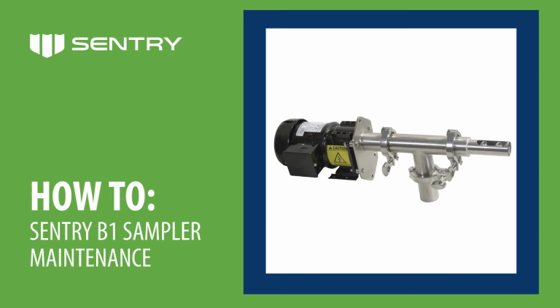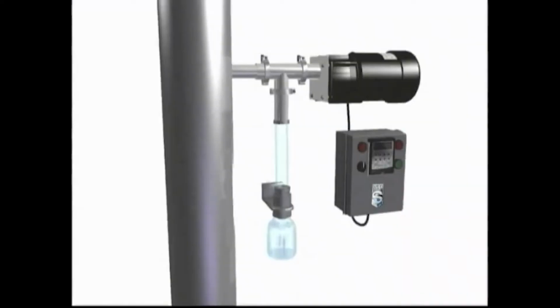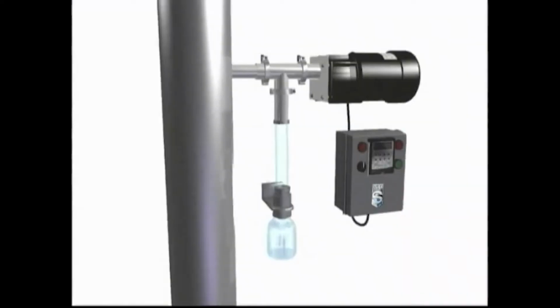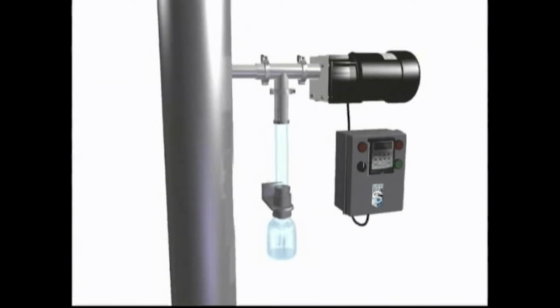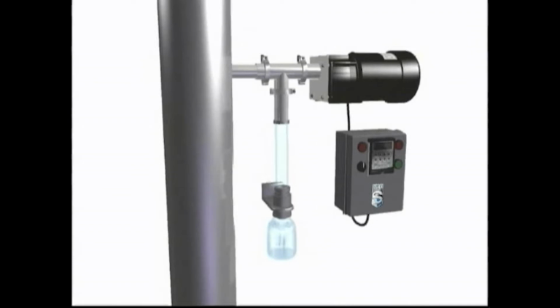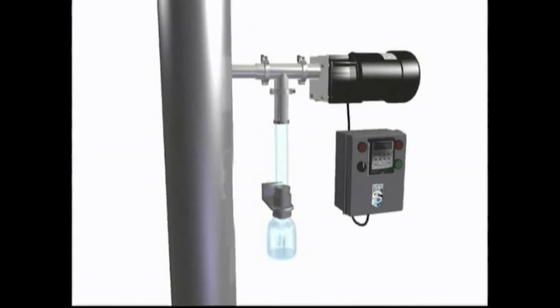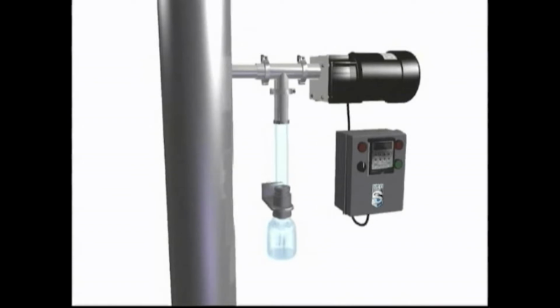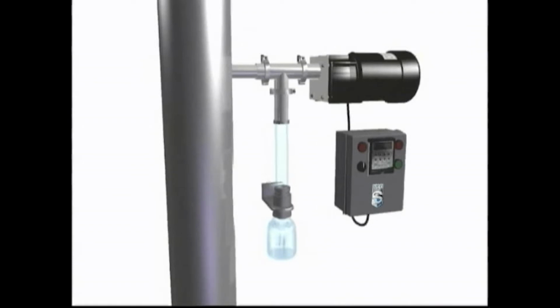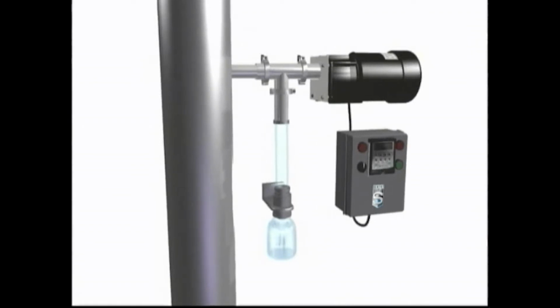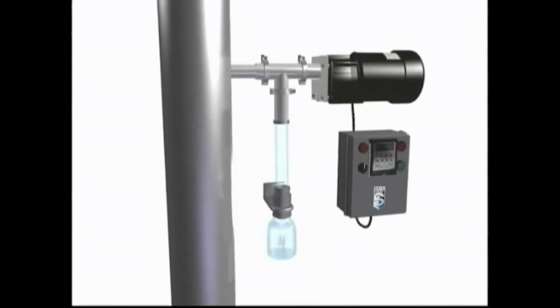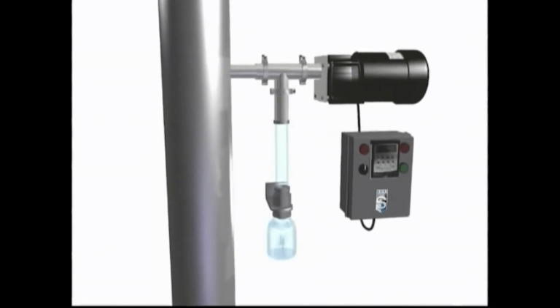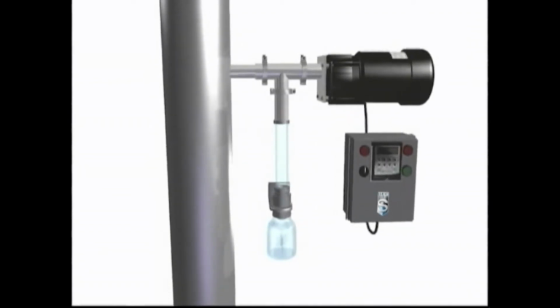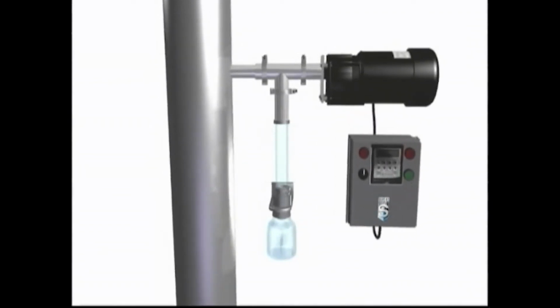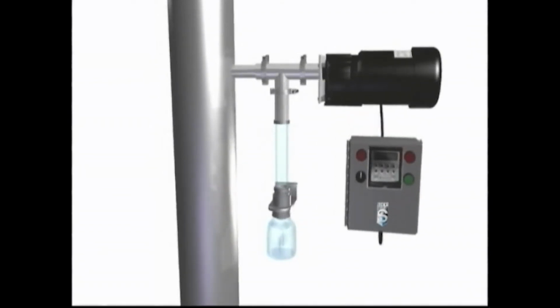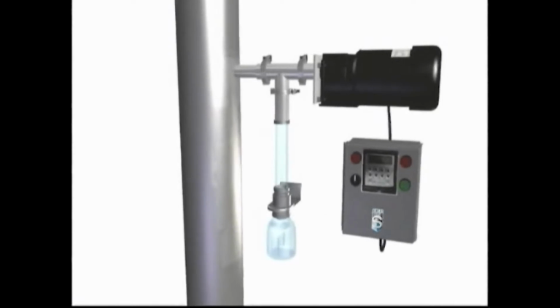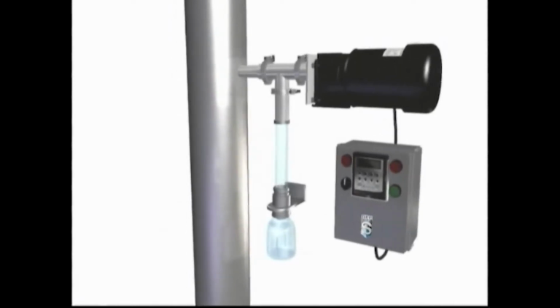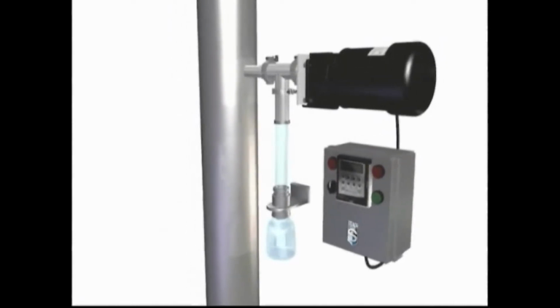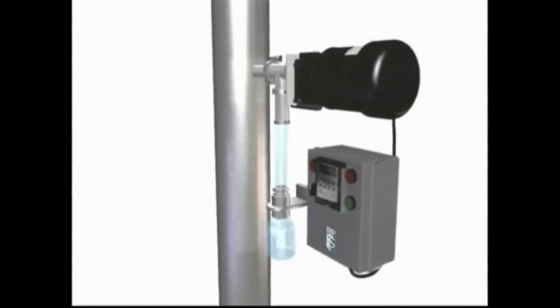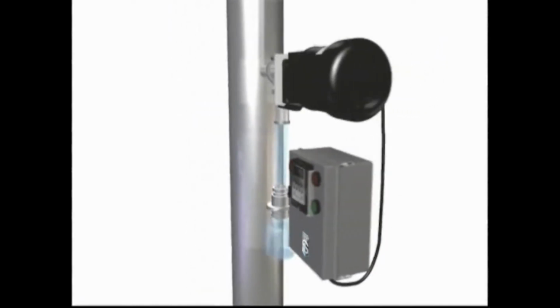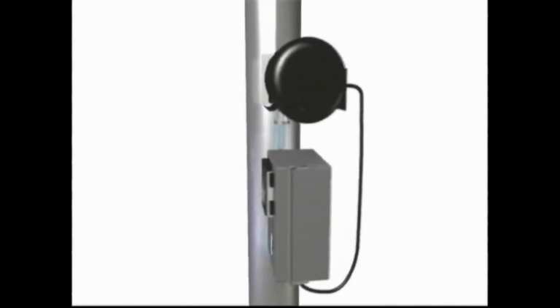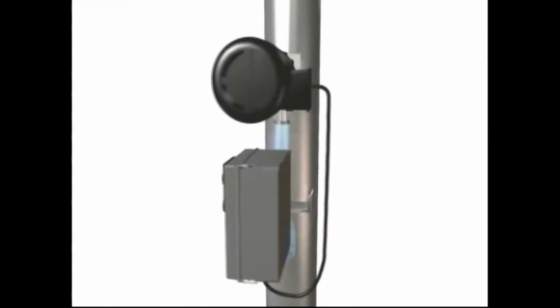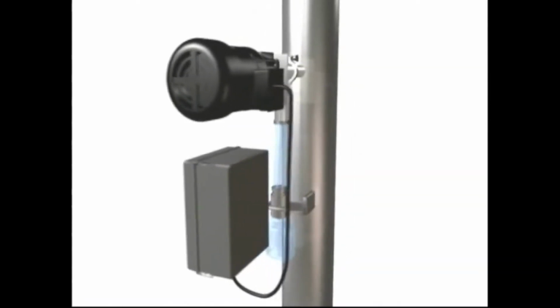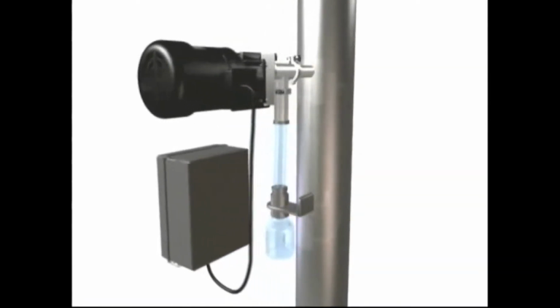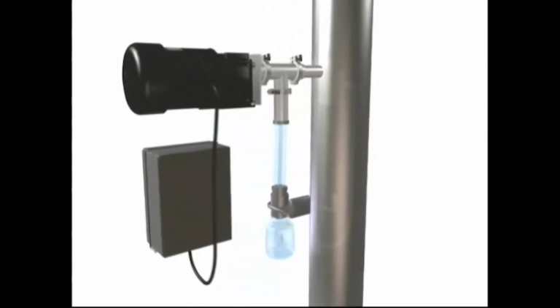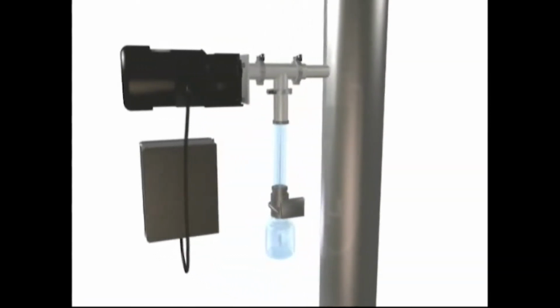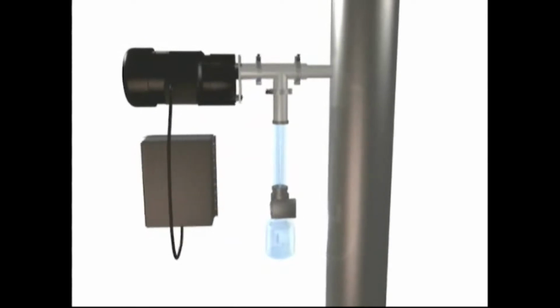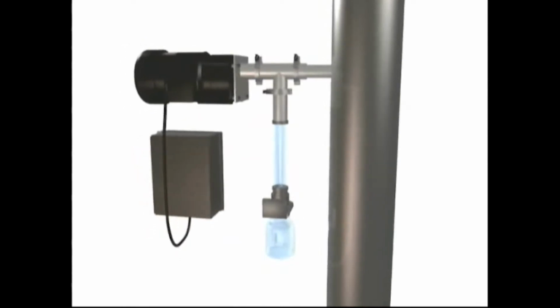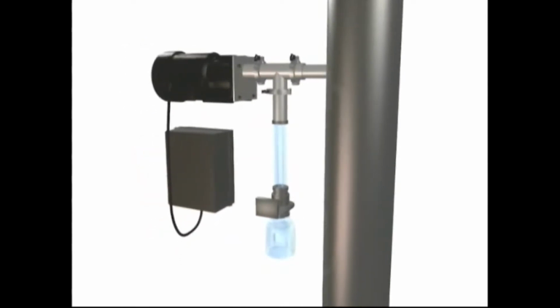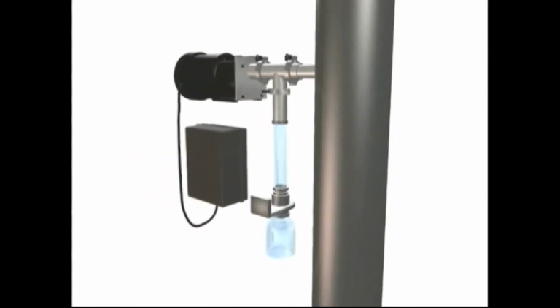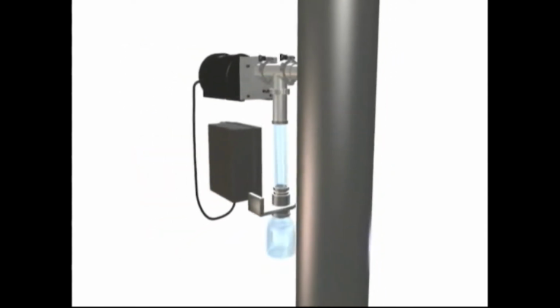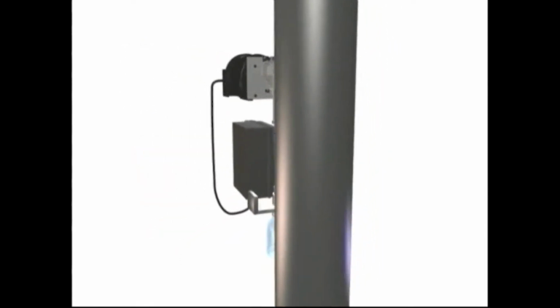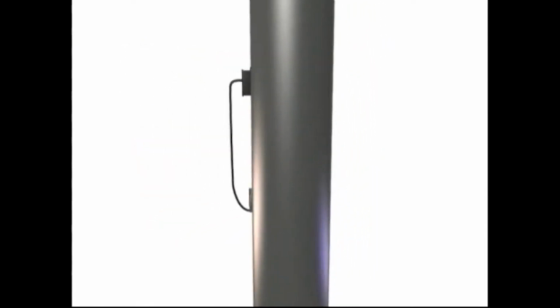The Sentry B1 Automatic Point Sampler automates sampling of free-flowing or non-free-flowing materials such as granules, powders, flakes, and pellets from gravity lines, vertical shoots, sloping shoots, and hoppers.